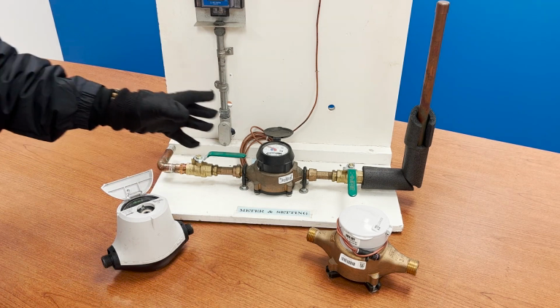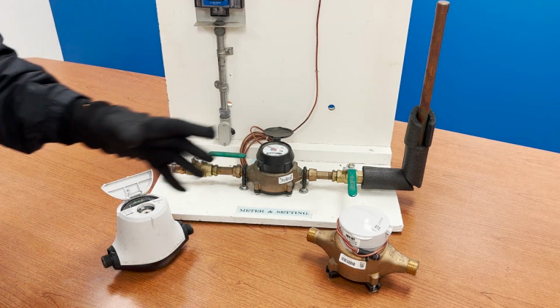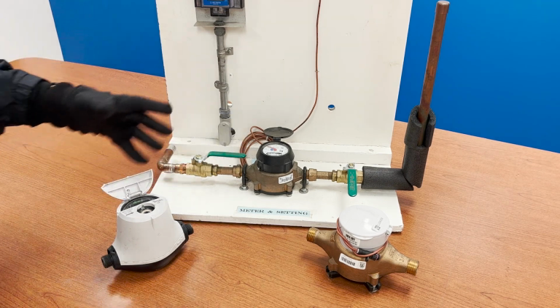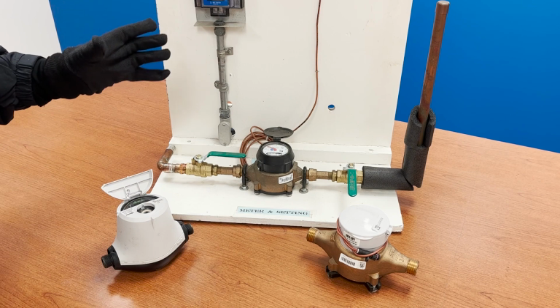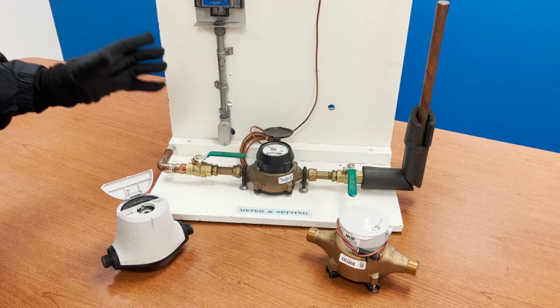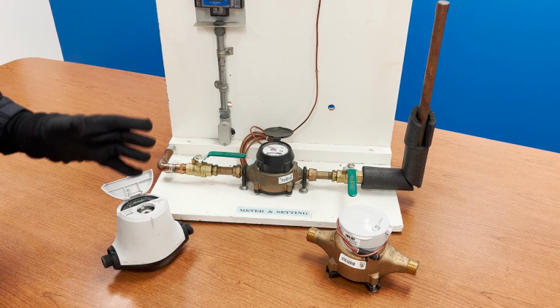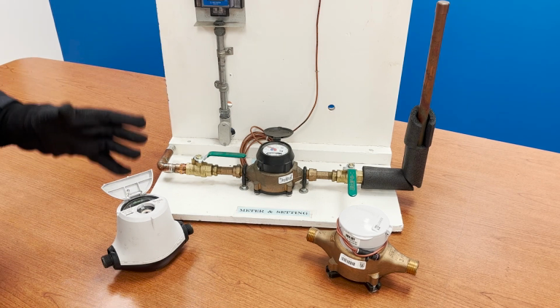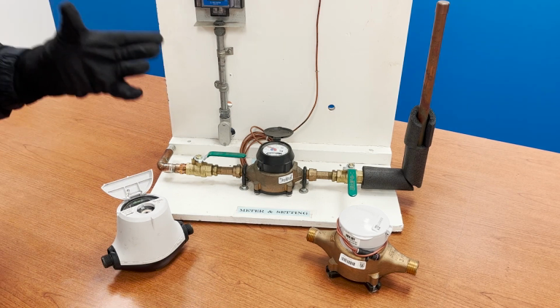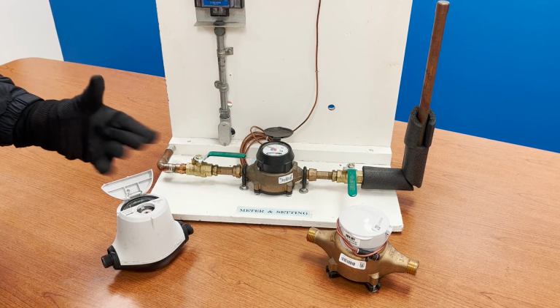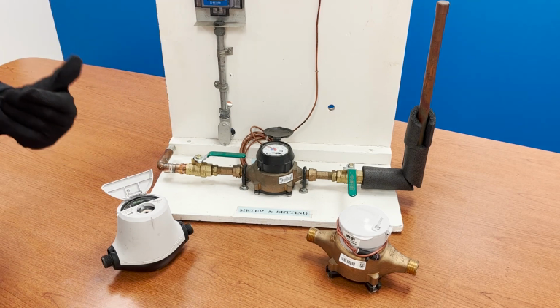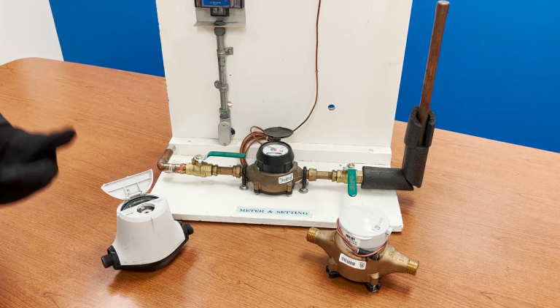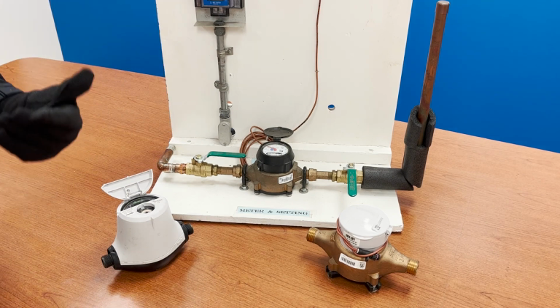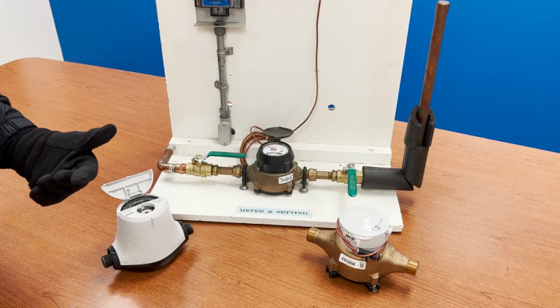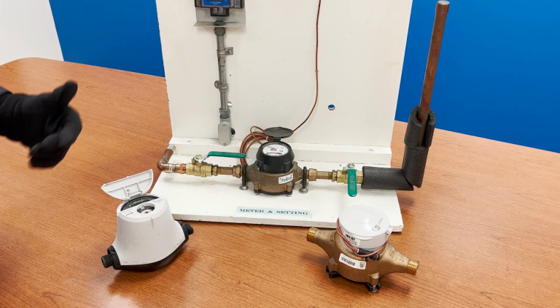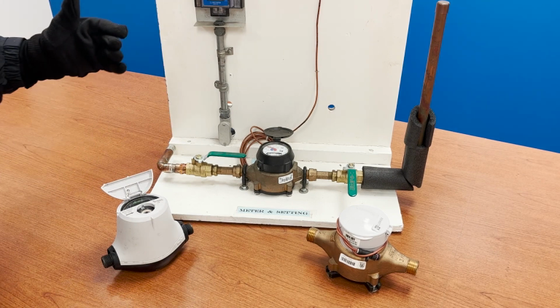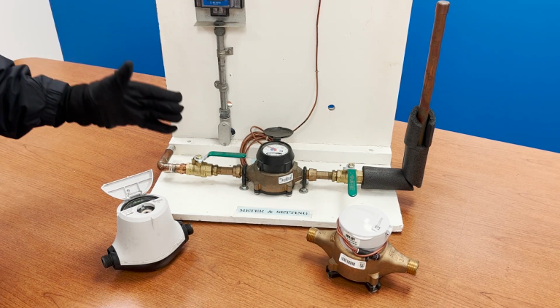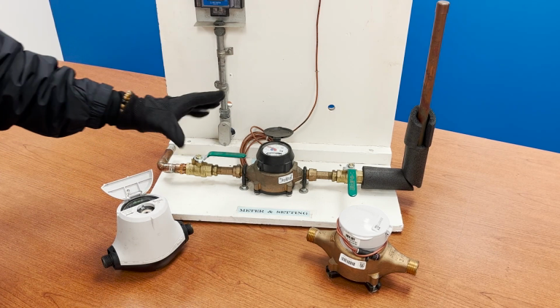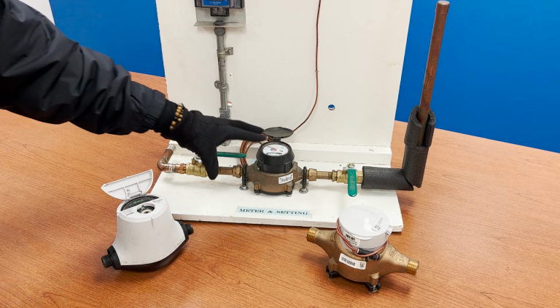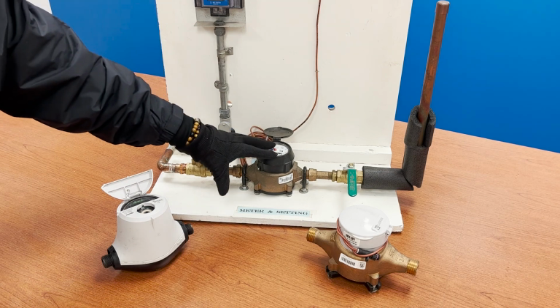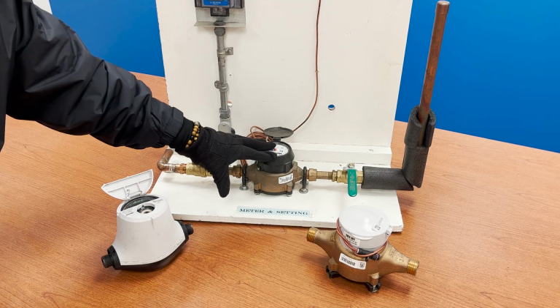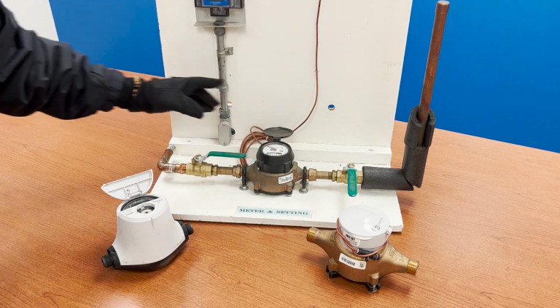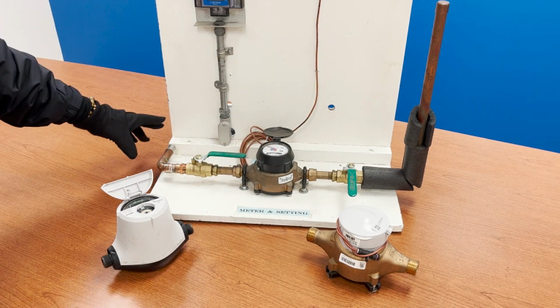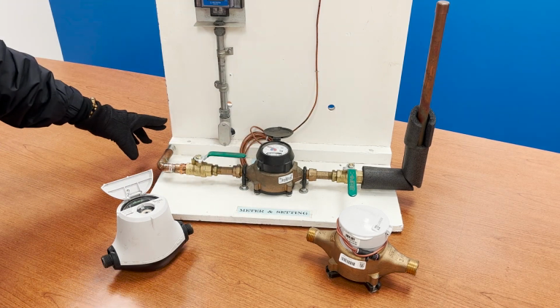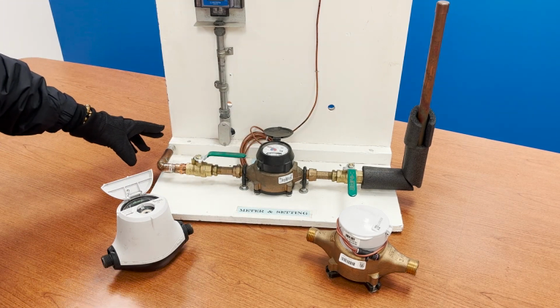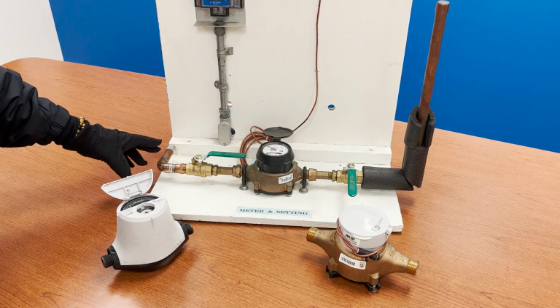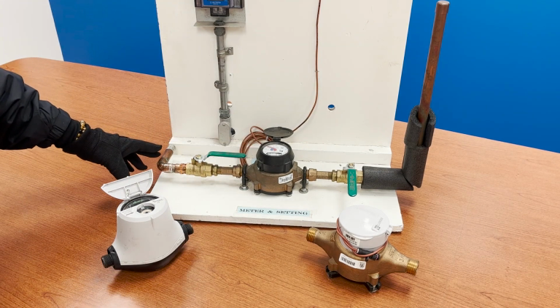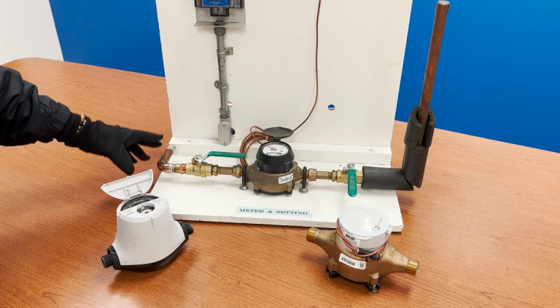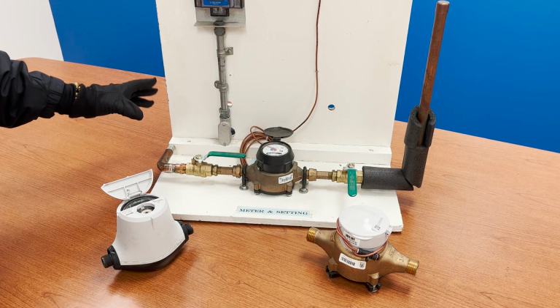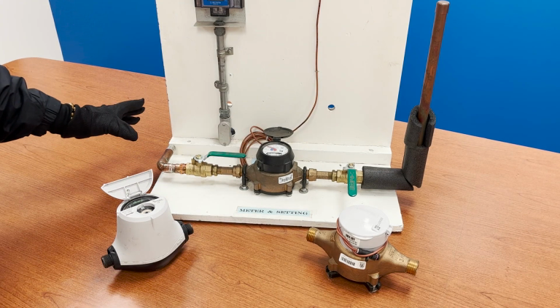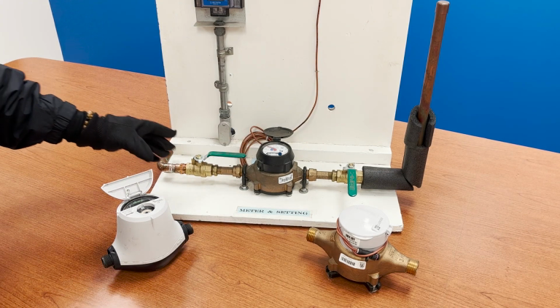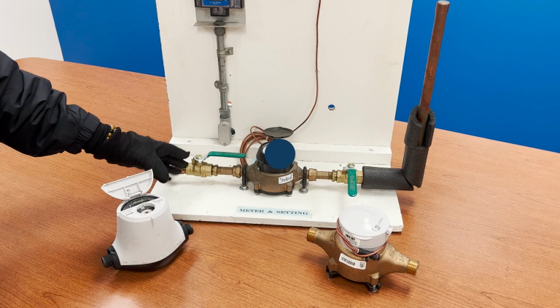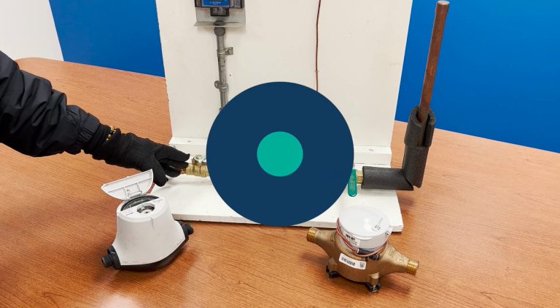These are the three commonly used meters that the city of Toledo uses. You want to locate your meter, then check the pipe that's coming out of the wall into the meter.